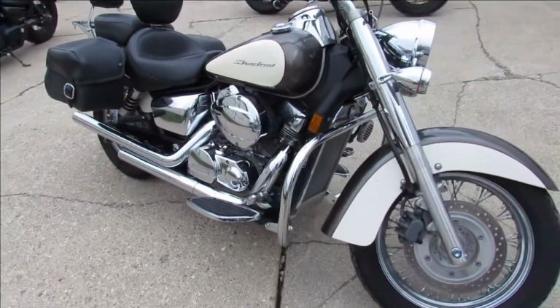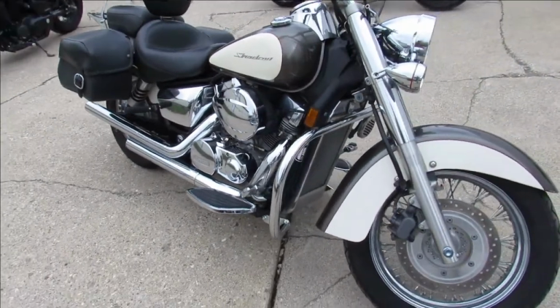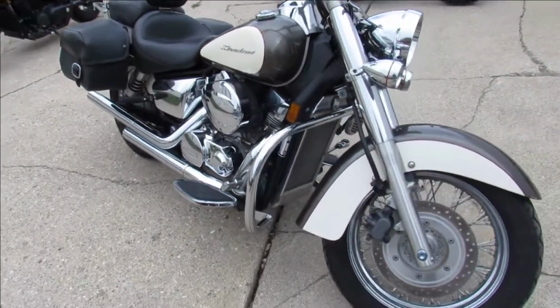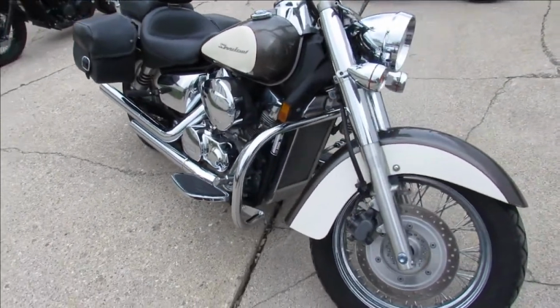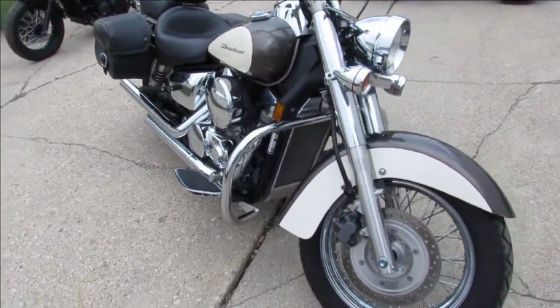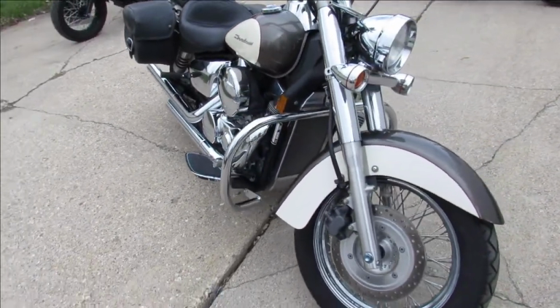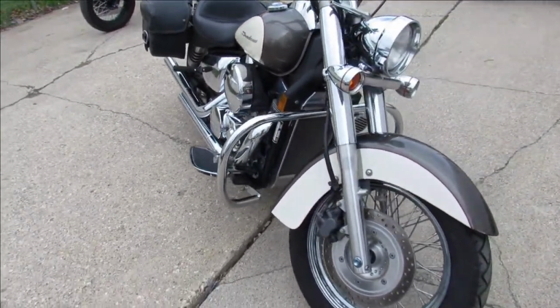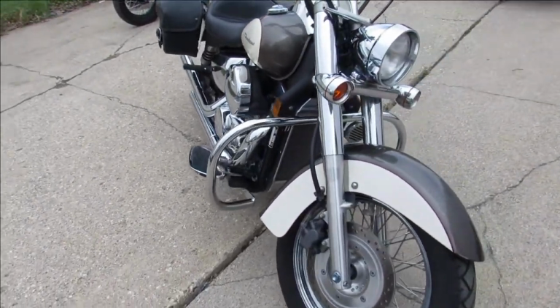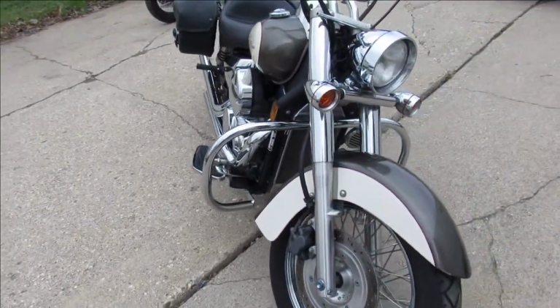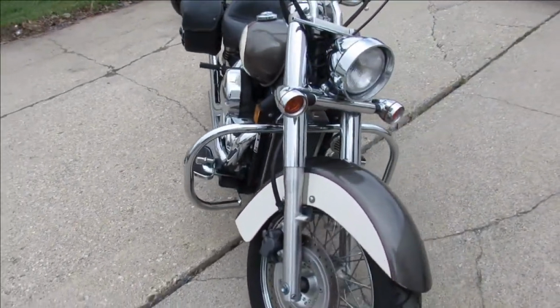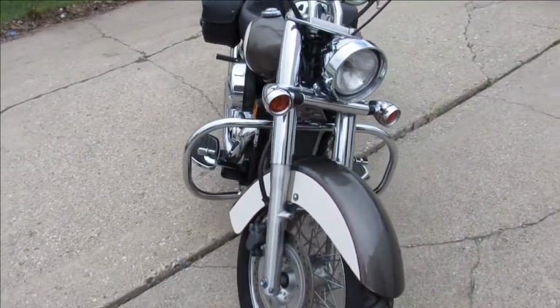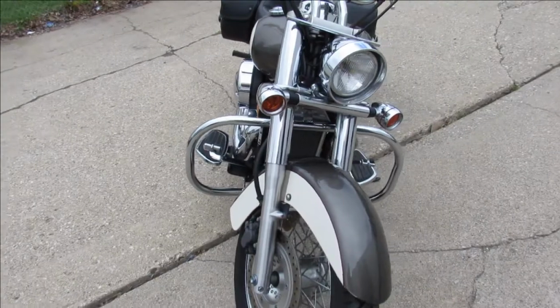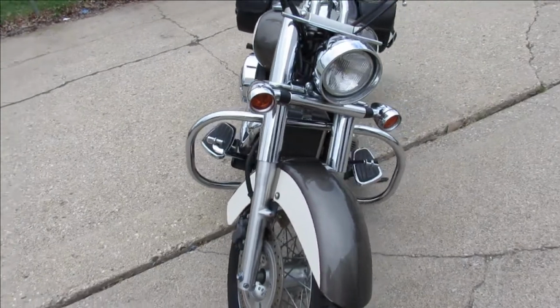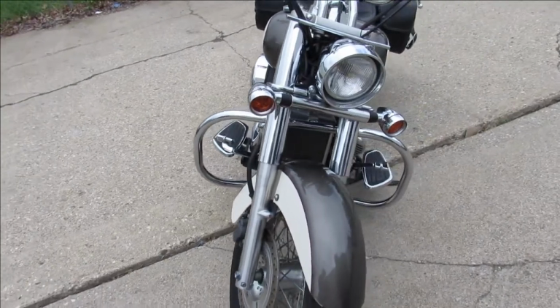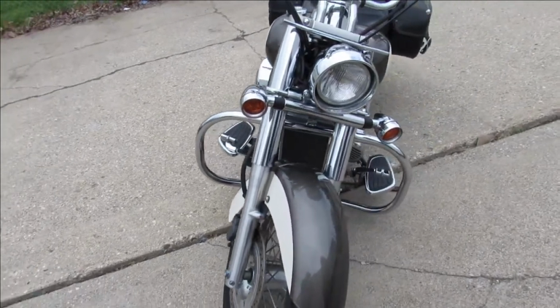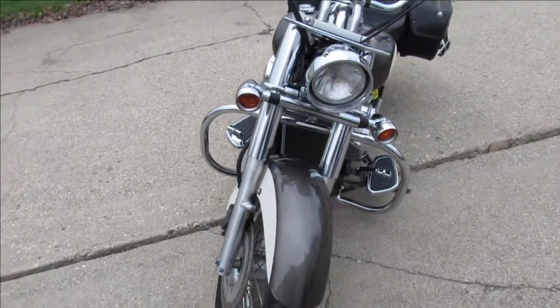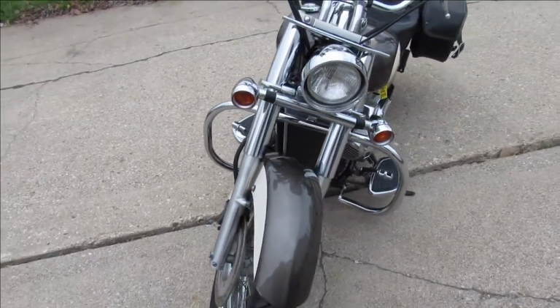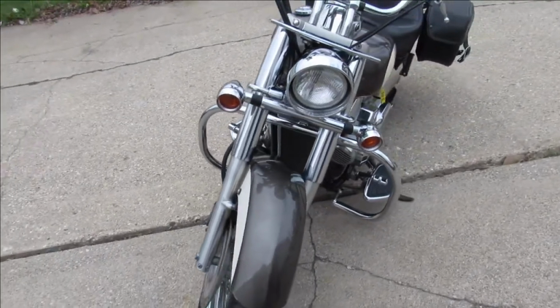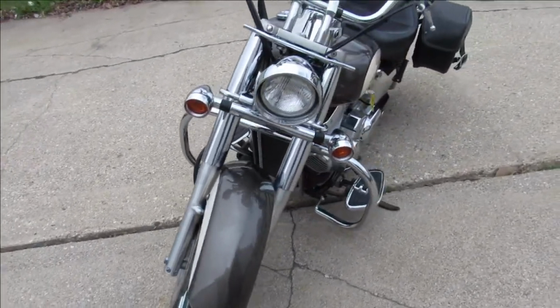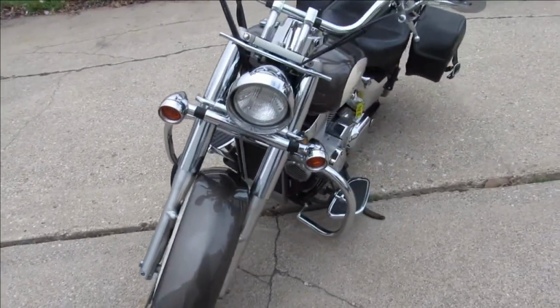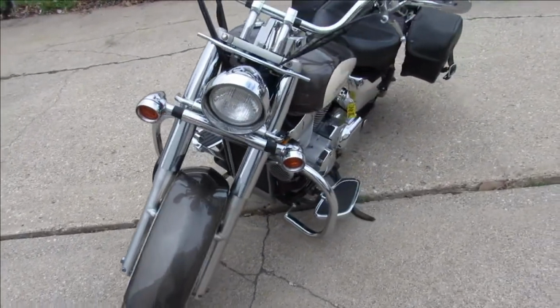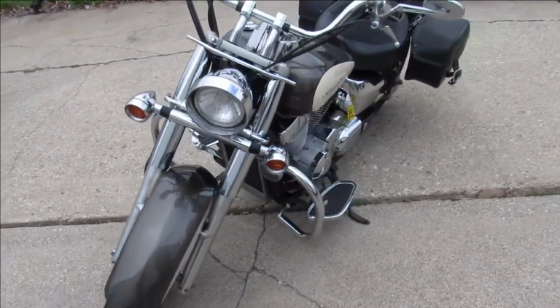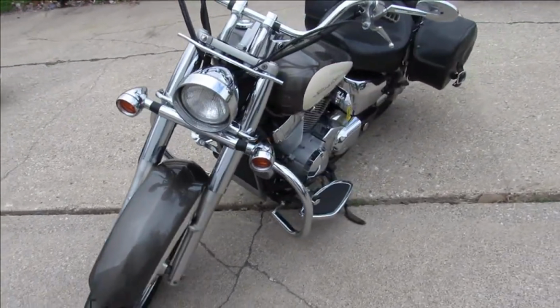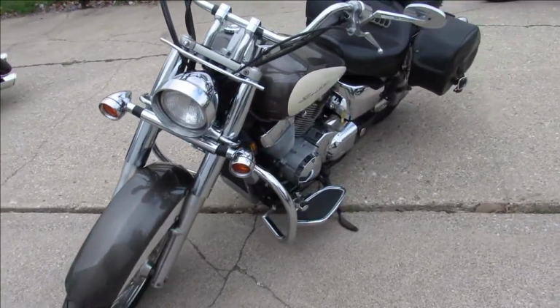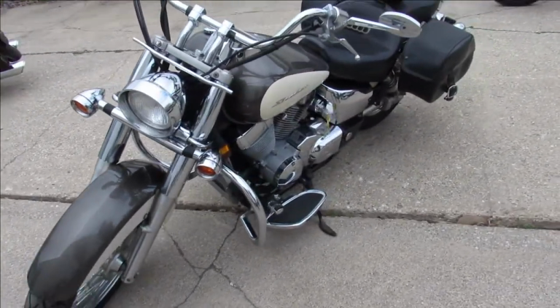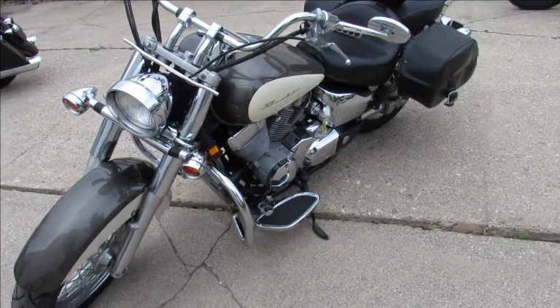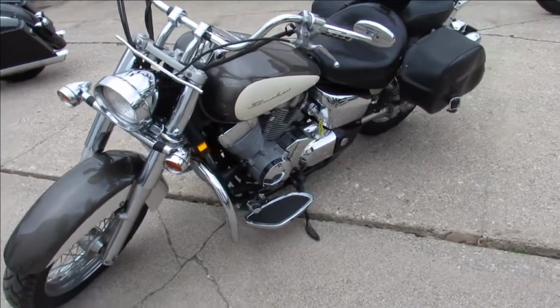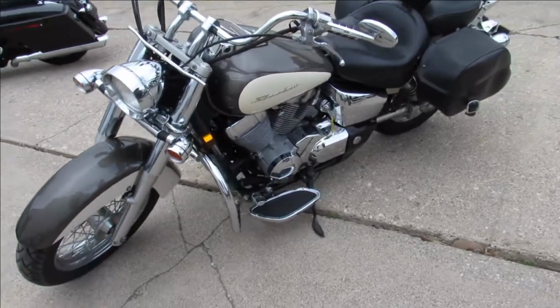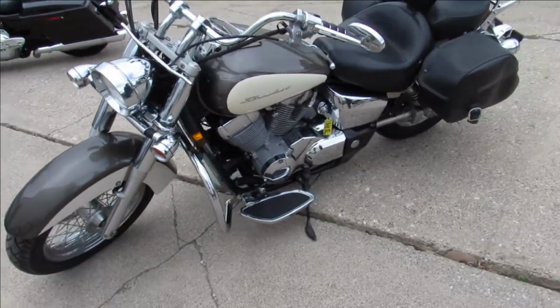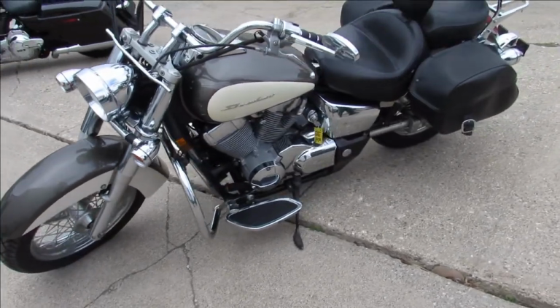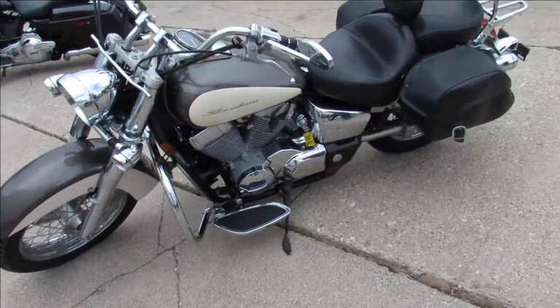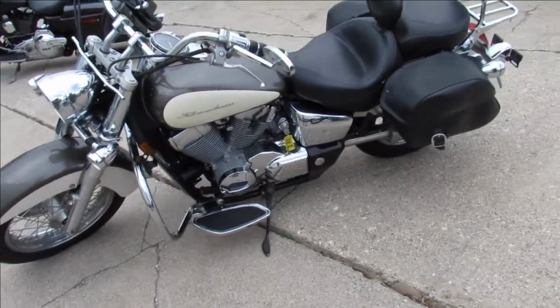It is a 2009 Honda Shadow Aero 750 for sale, only has 13,981 miles. It's got some sharp two-tone paint, tons of chrome — Shadow's got all the extras.